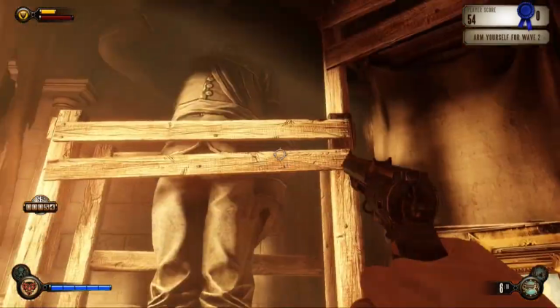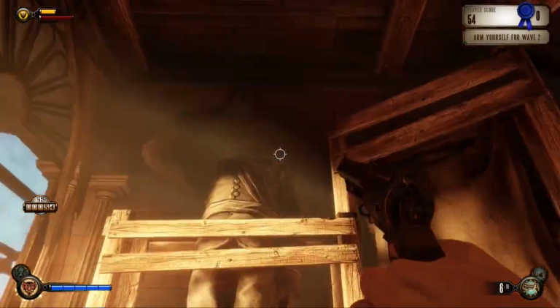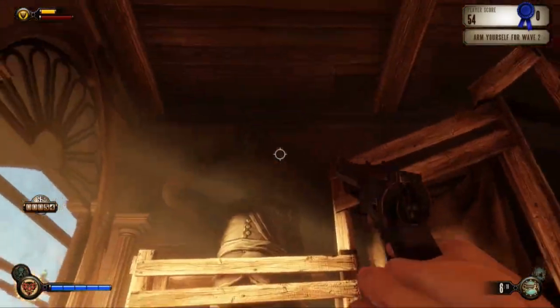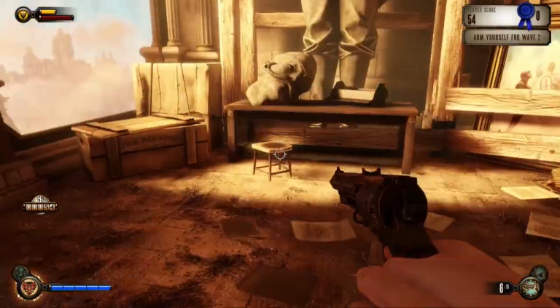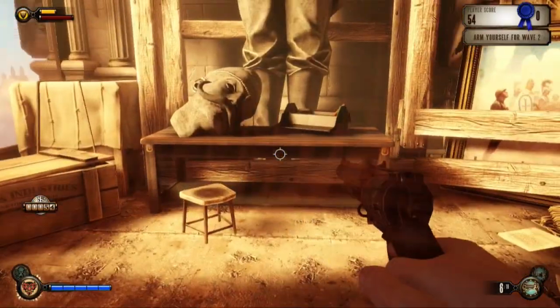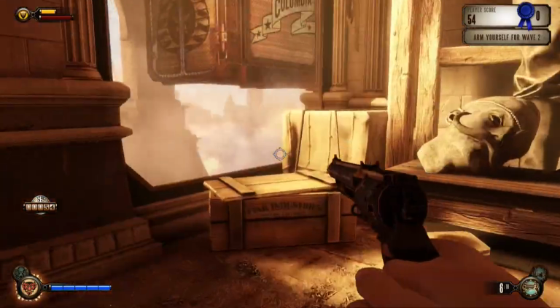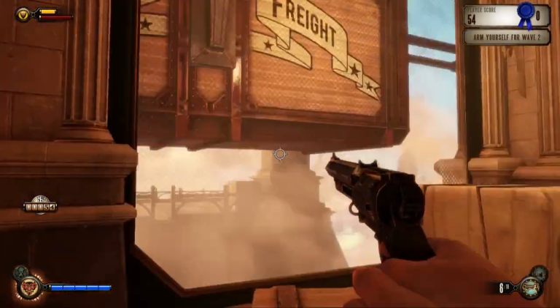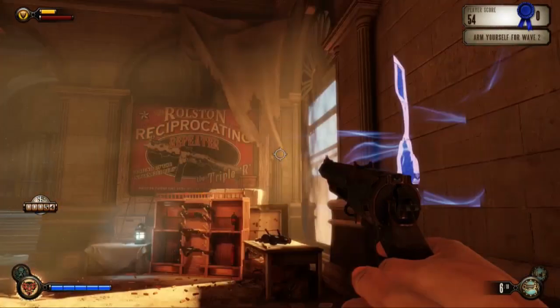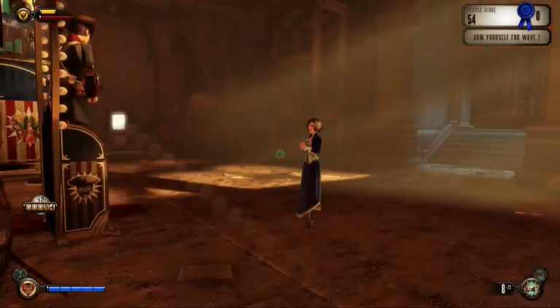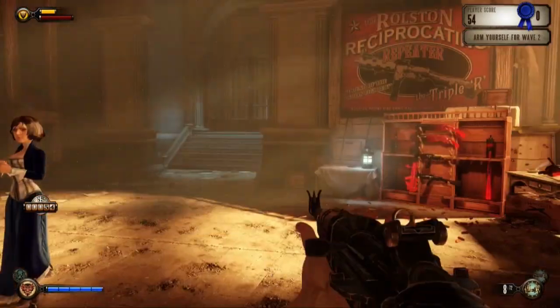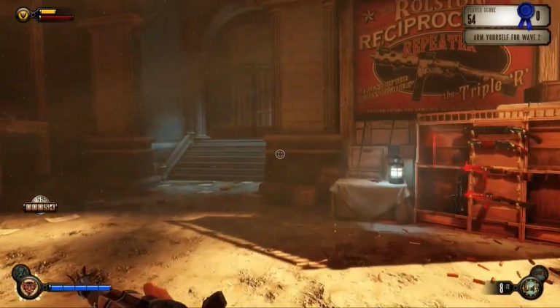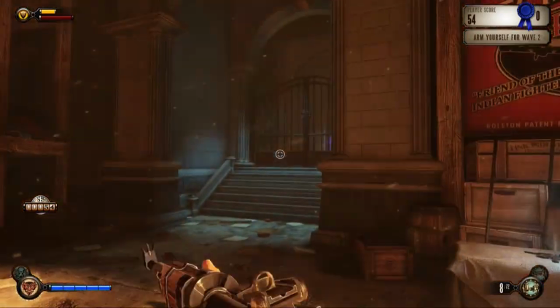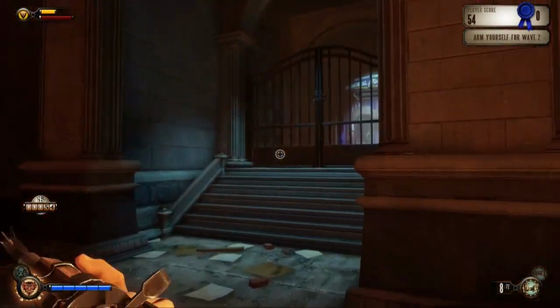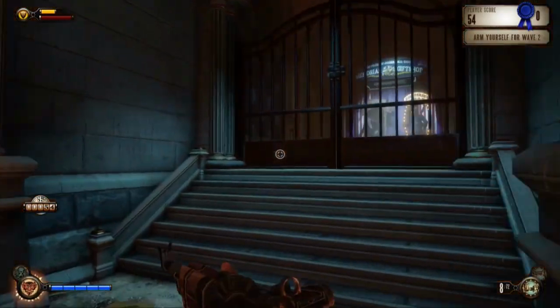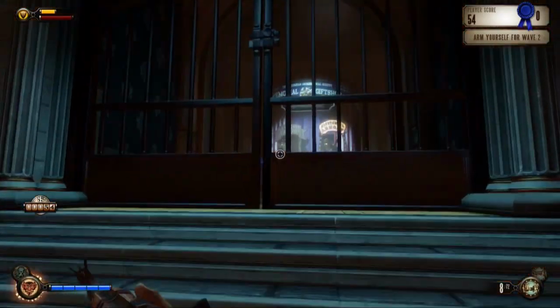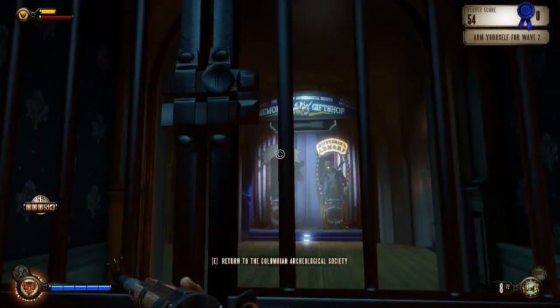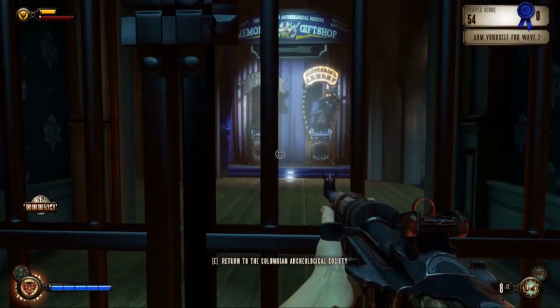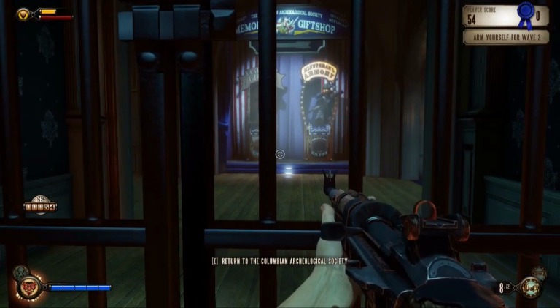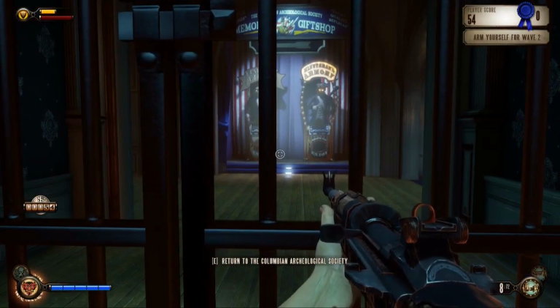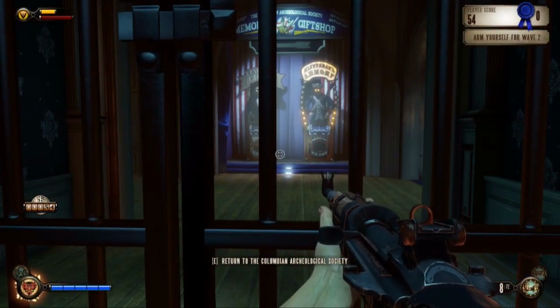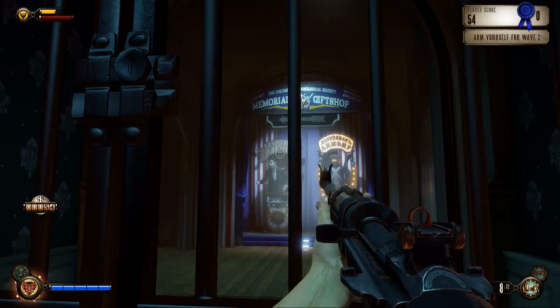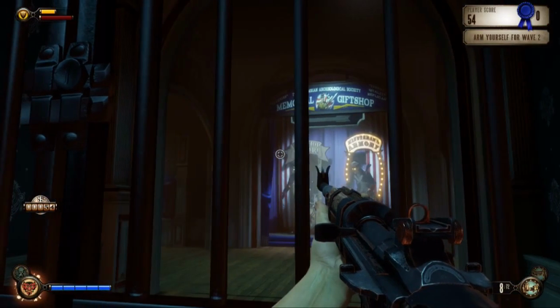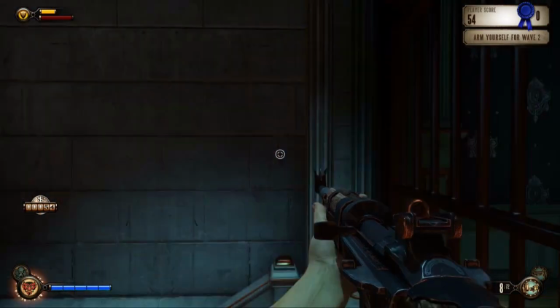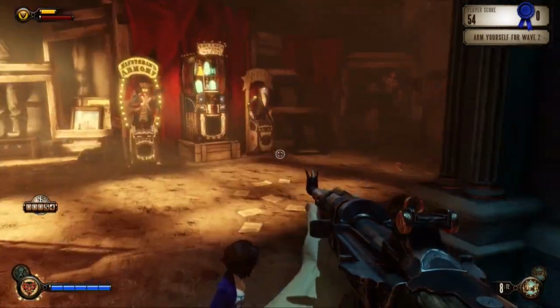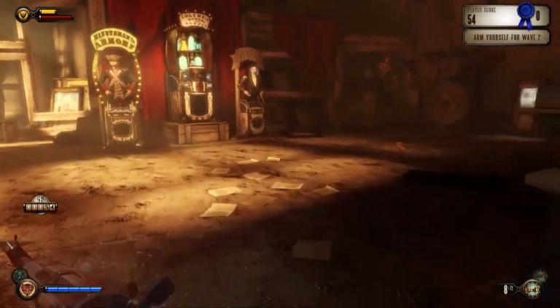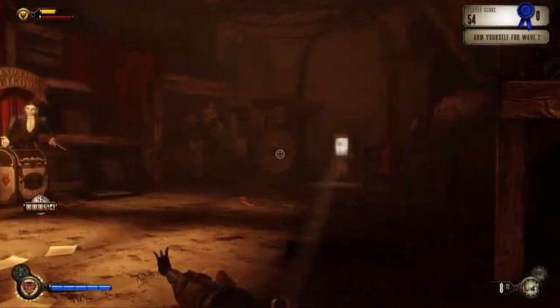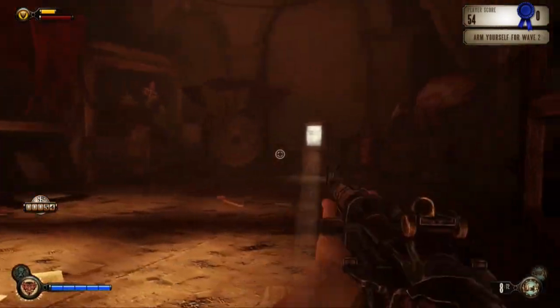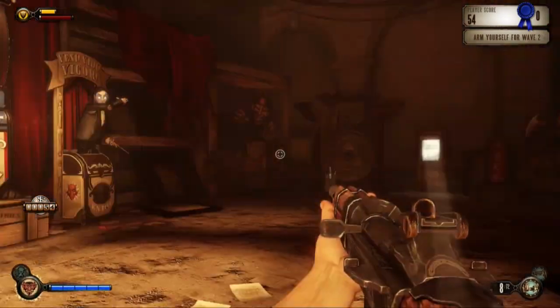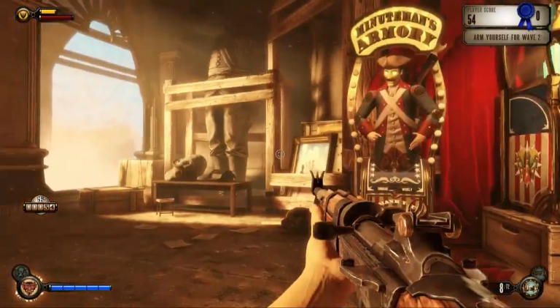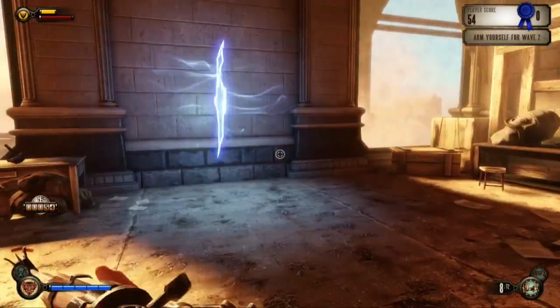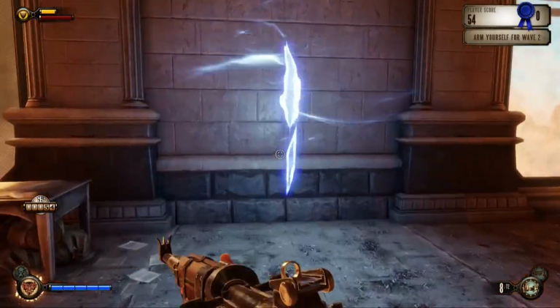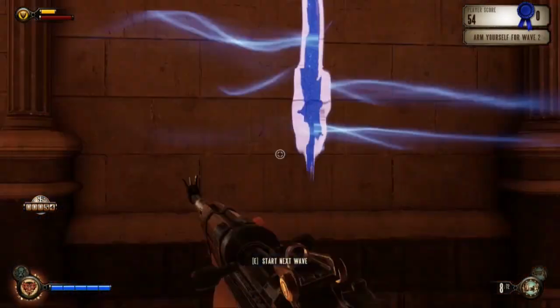It's the slate statue complete with missing head. Does the gate go anywhere interesting? Return to the Colombian Archaeological Society - okay, that takes me back to the main menu type thing.